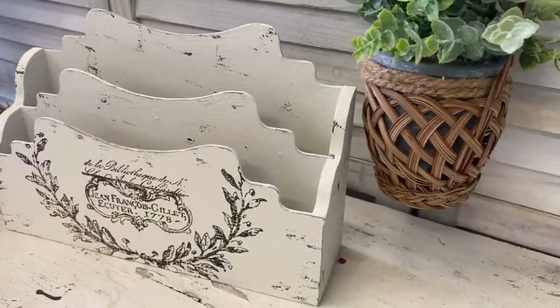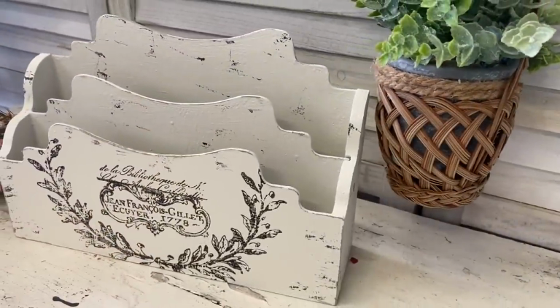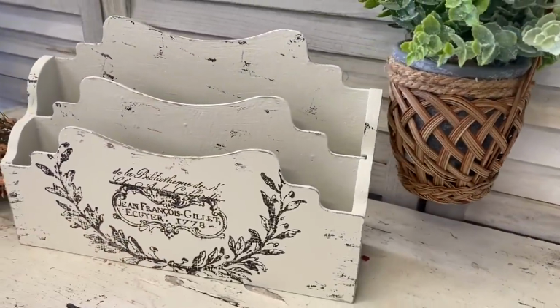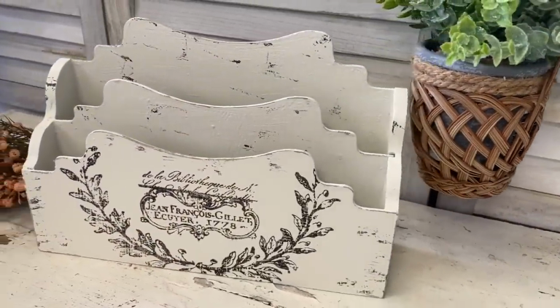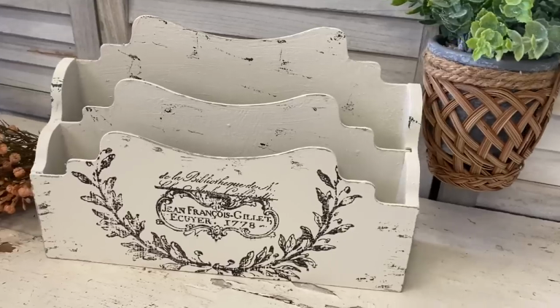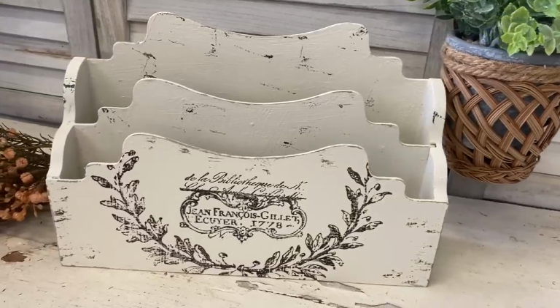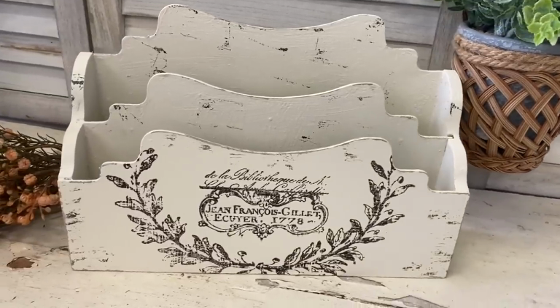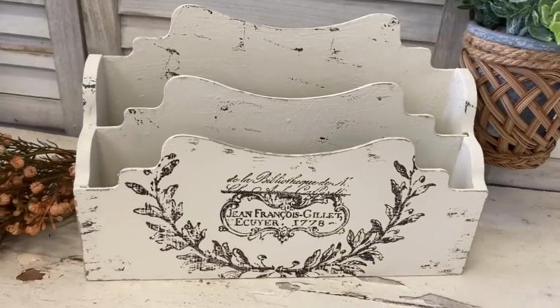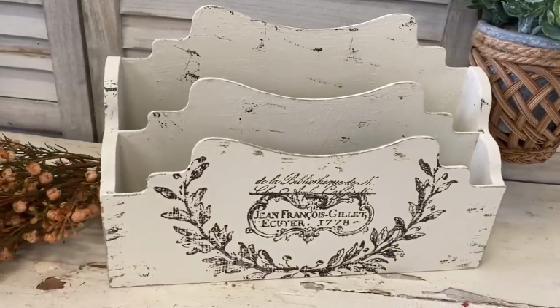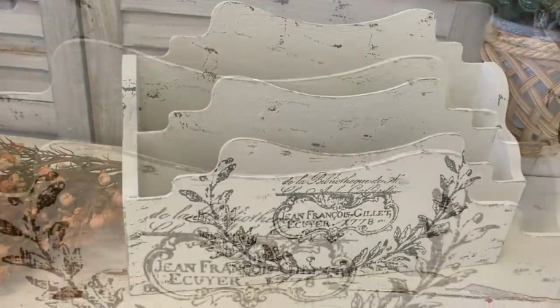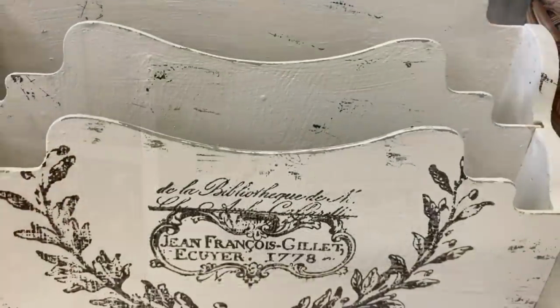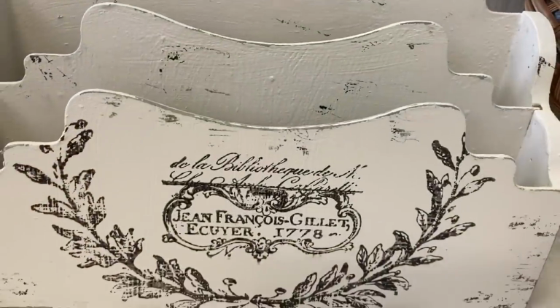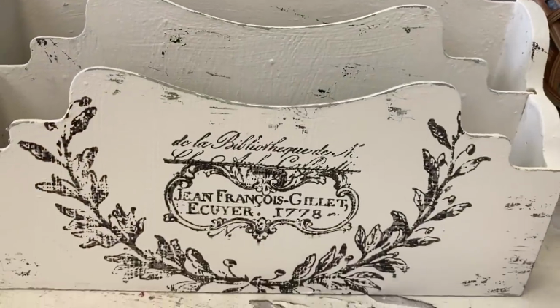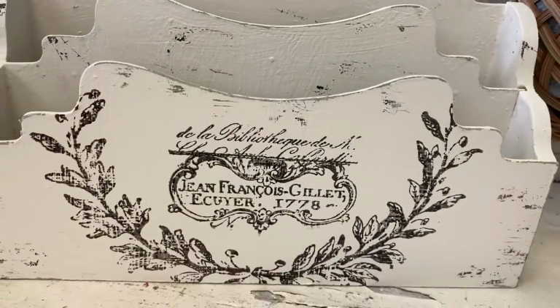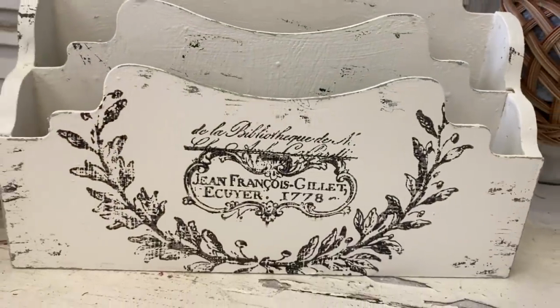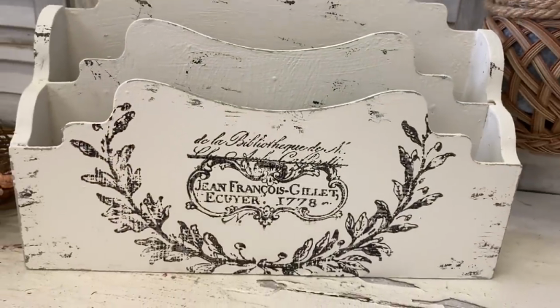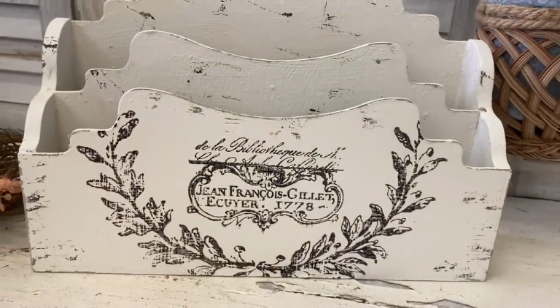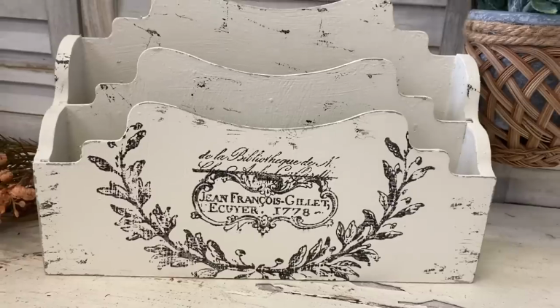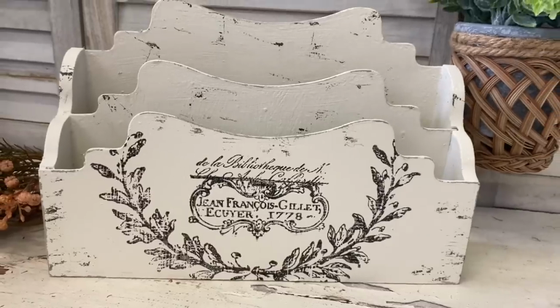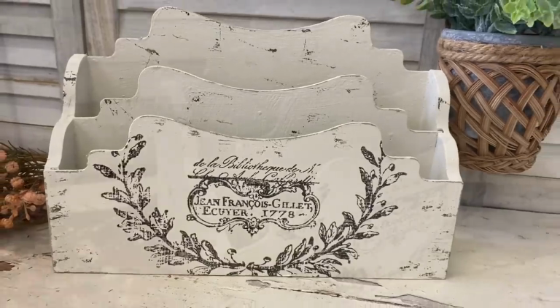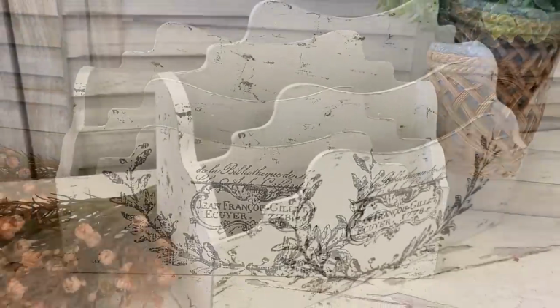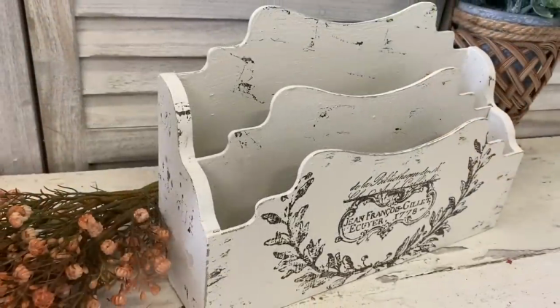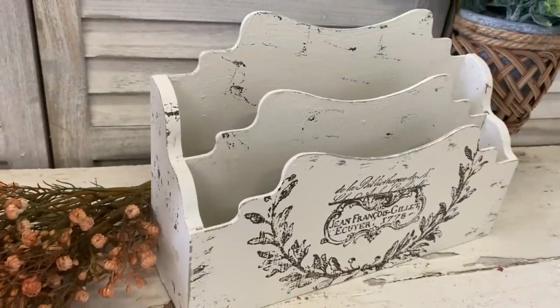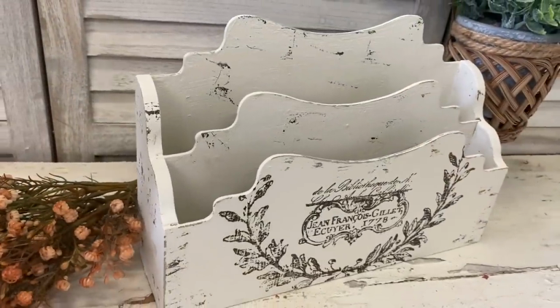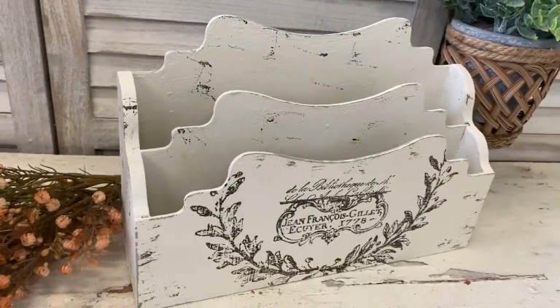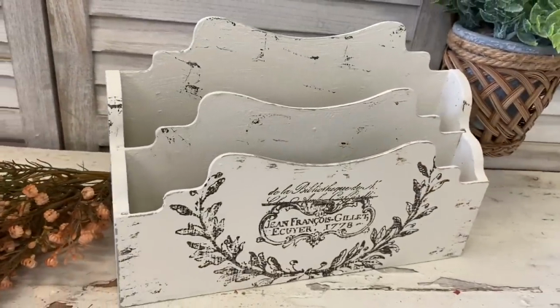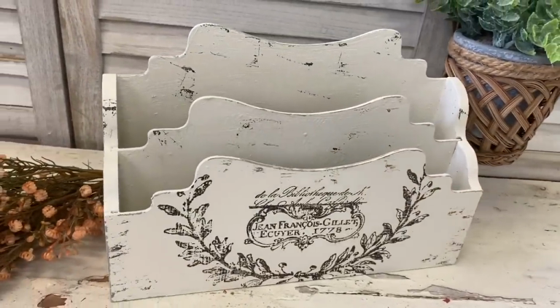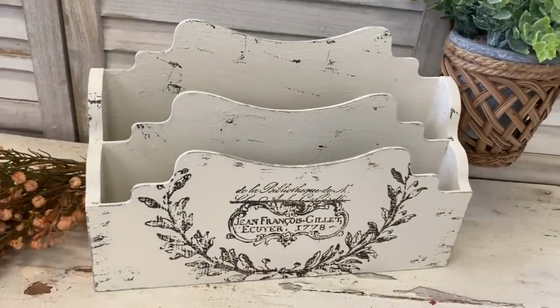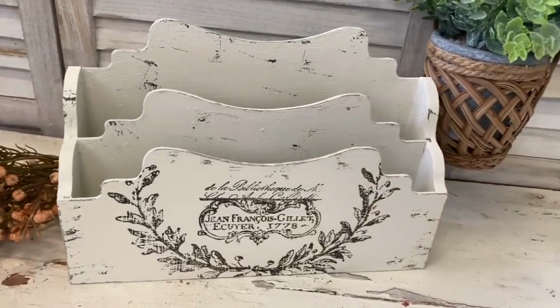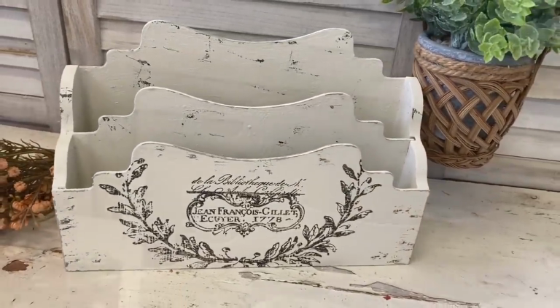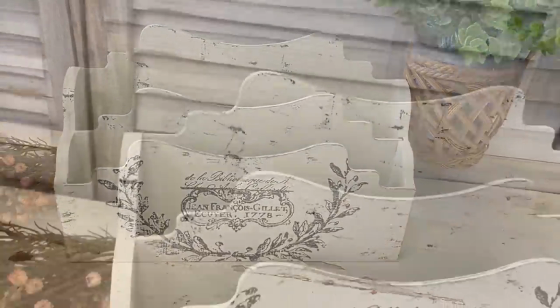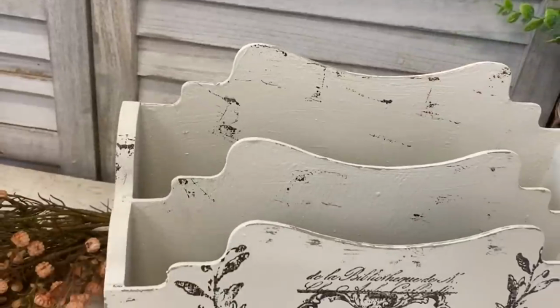I love the age that those stamps brought to this piece, and the amazing French touch that the Queen Bee stamp gives. I think this is a pretty and functional piece that would look lovely in anyone's entryway — let me know what you think of this project in the comments.